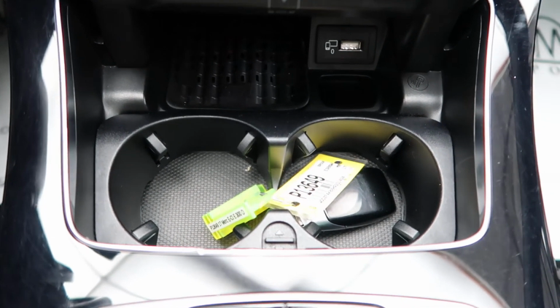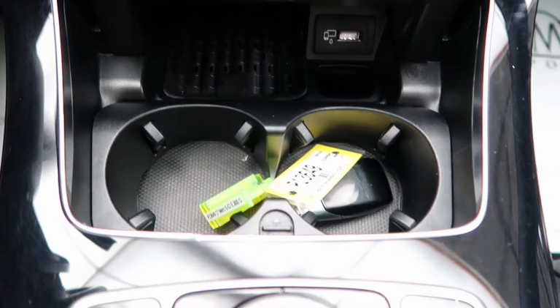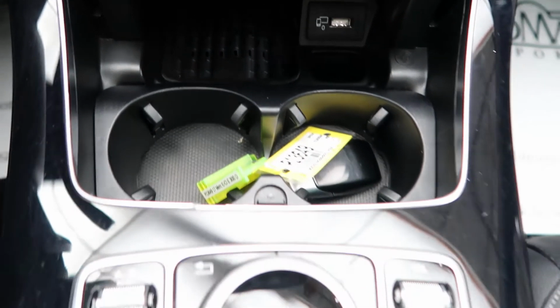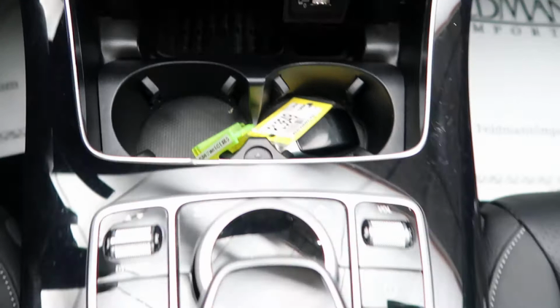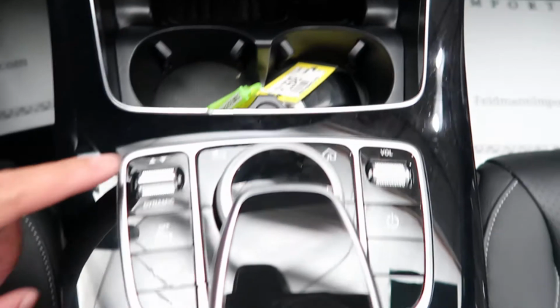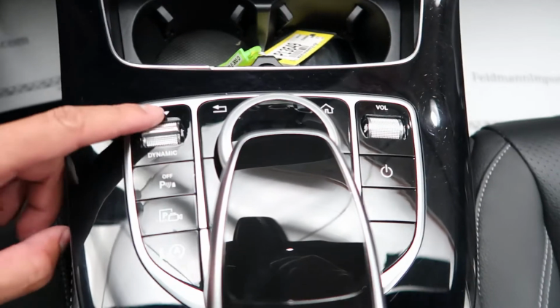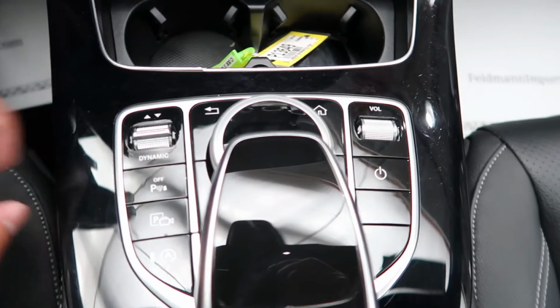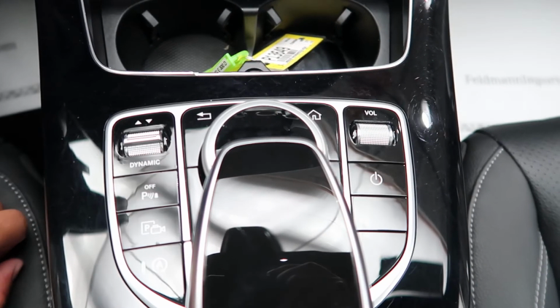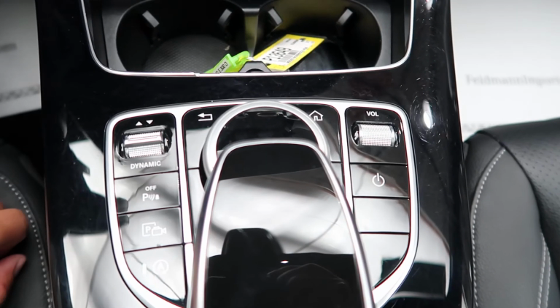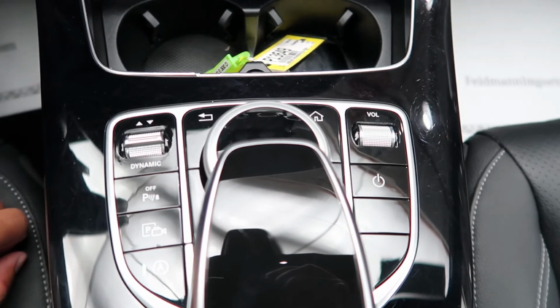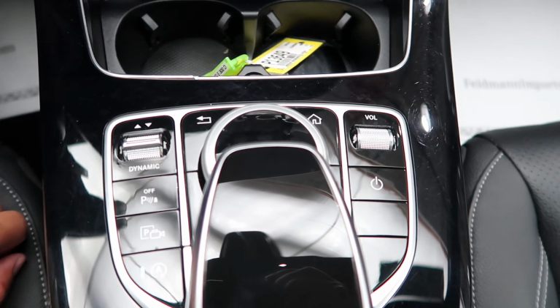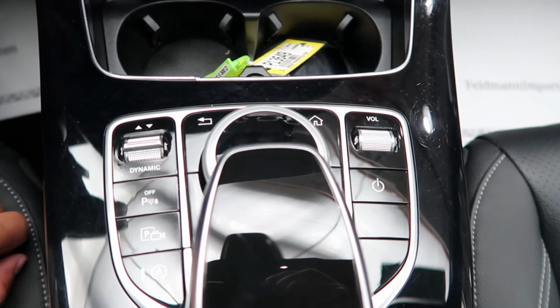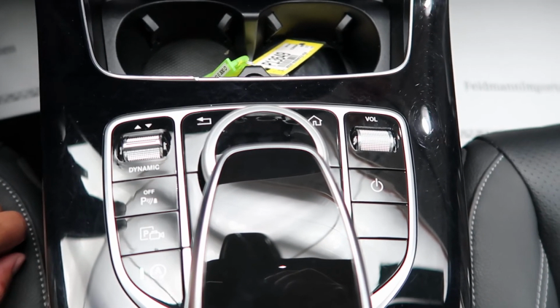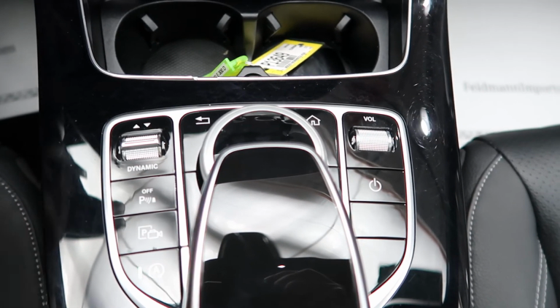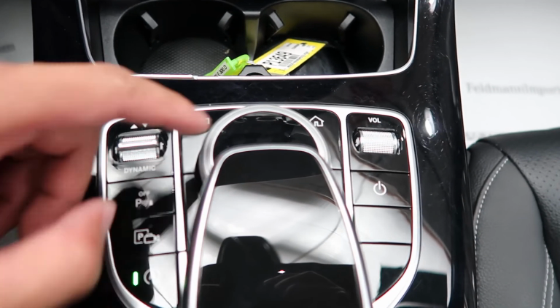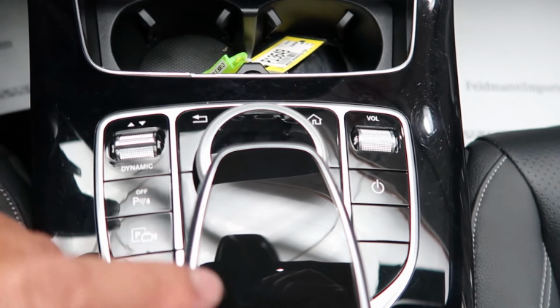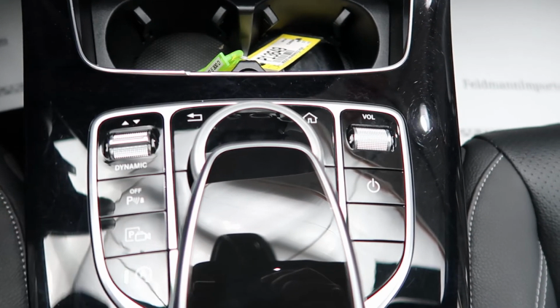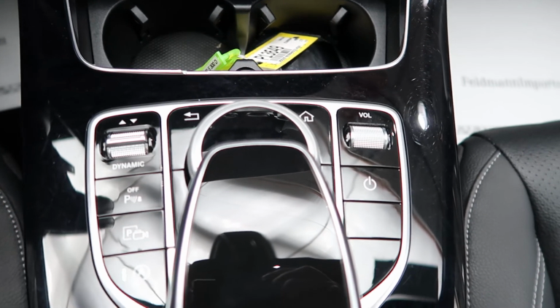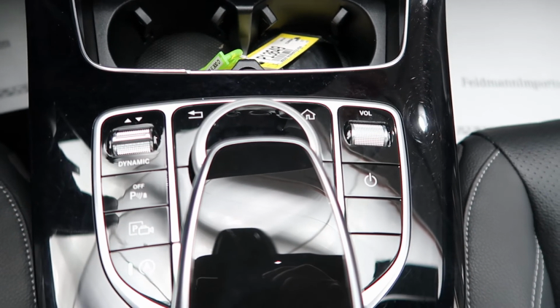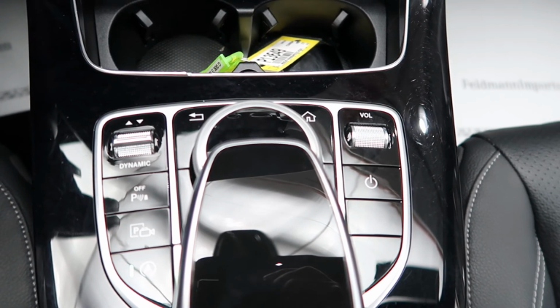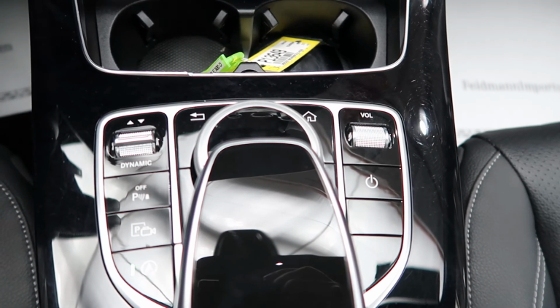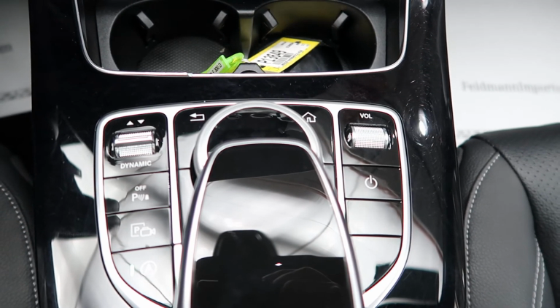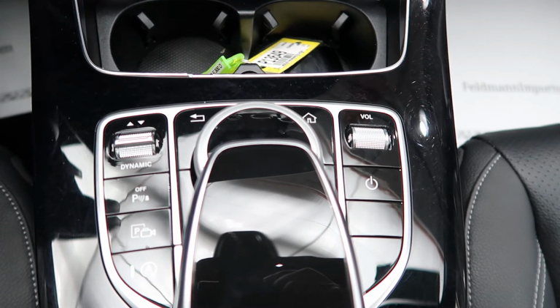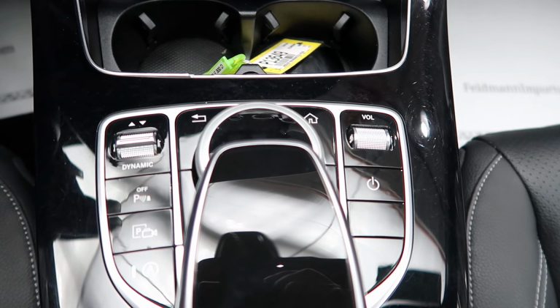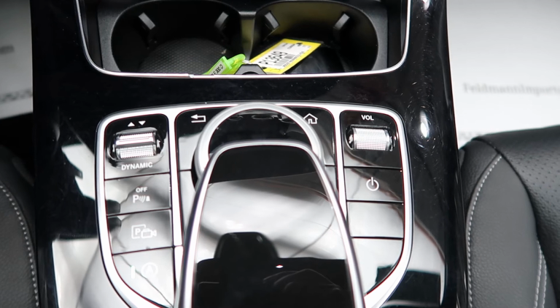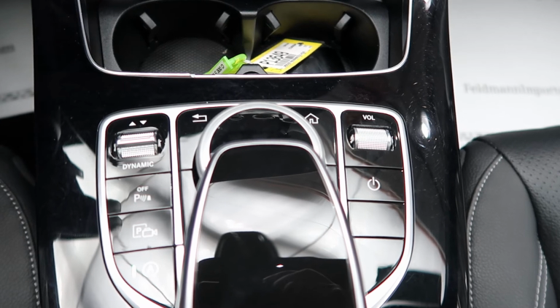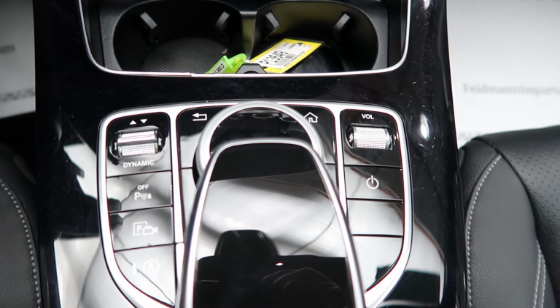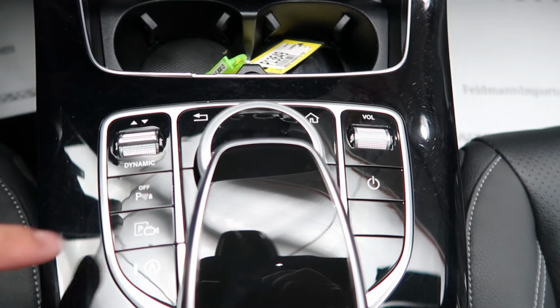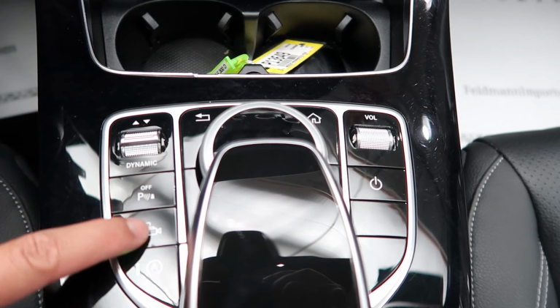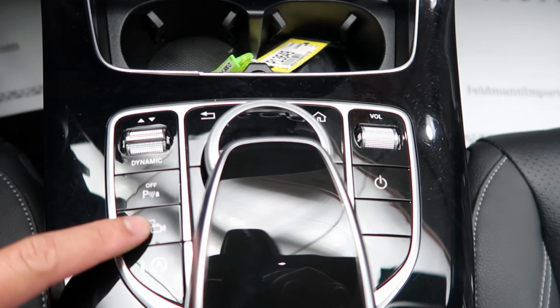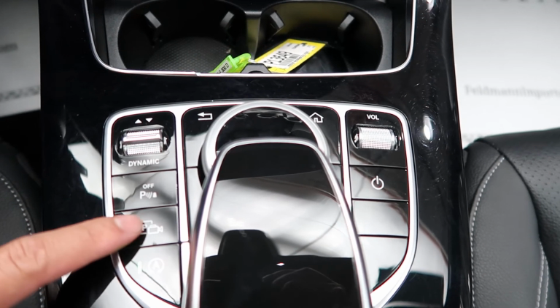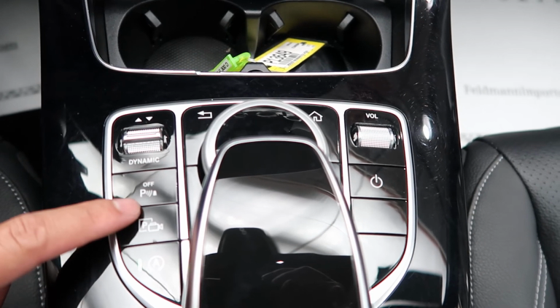Cup holders, dynamic selects for different driving patterns, and our turn wheel and touchpad for the infotainment center. Also includes parking cameras.